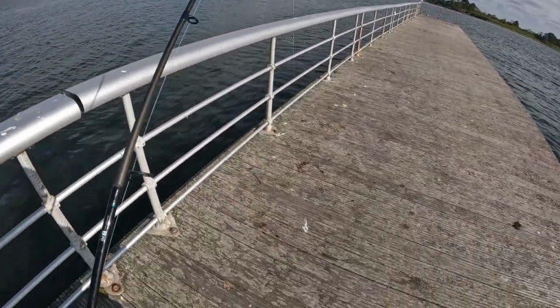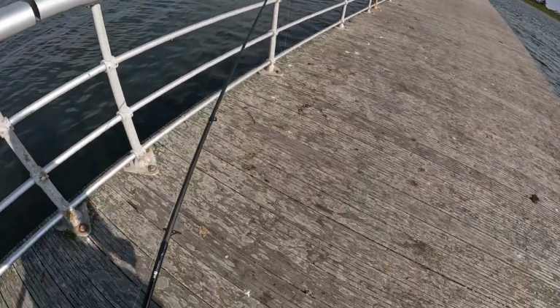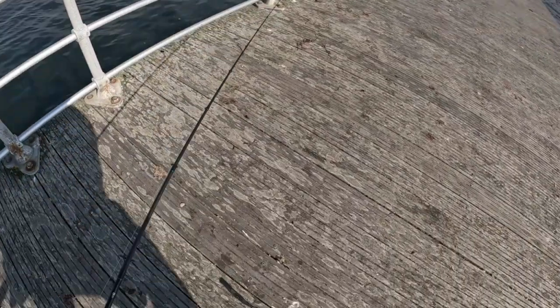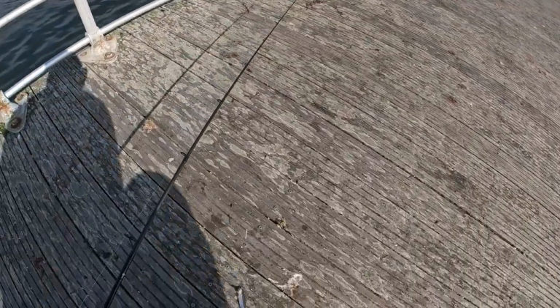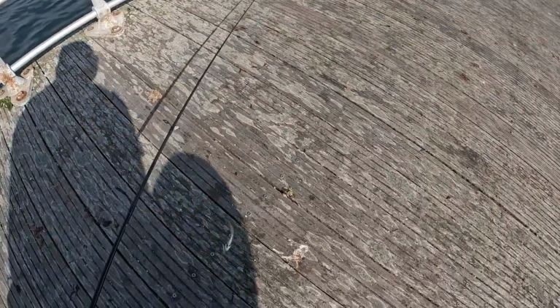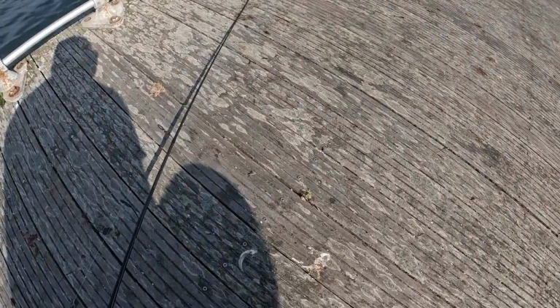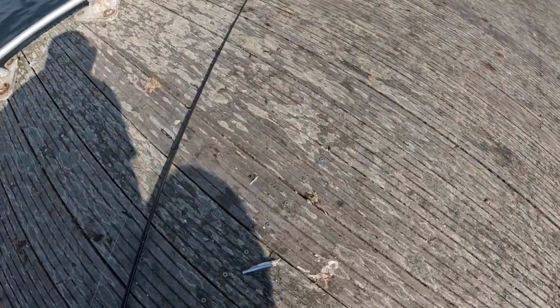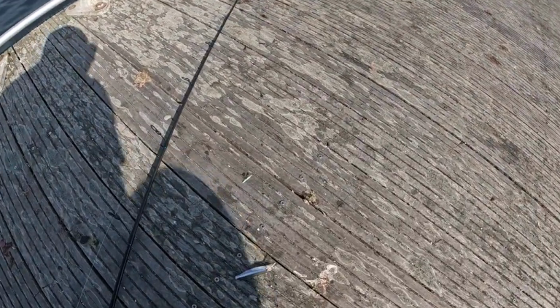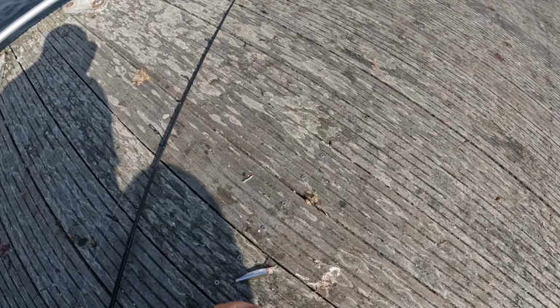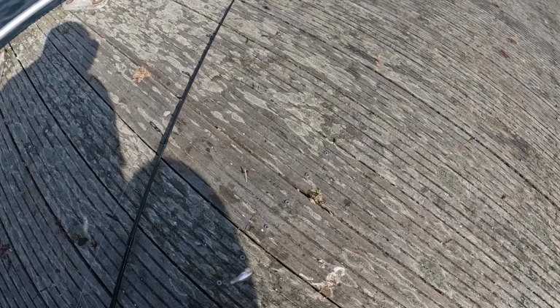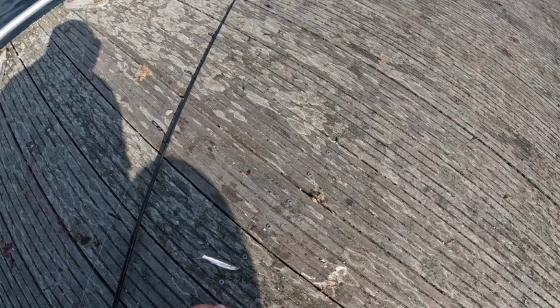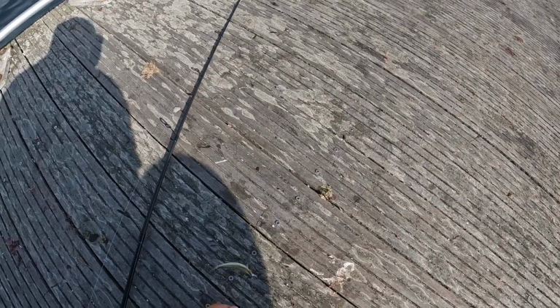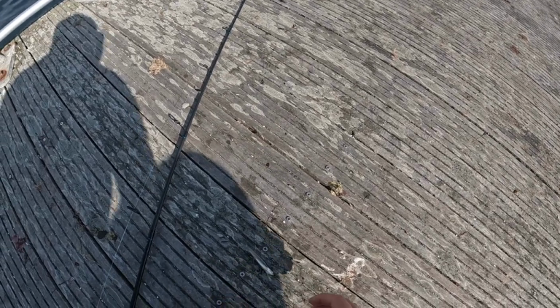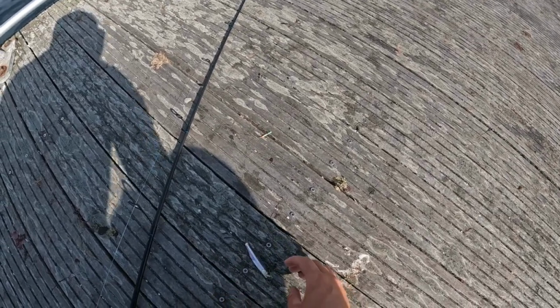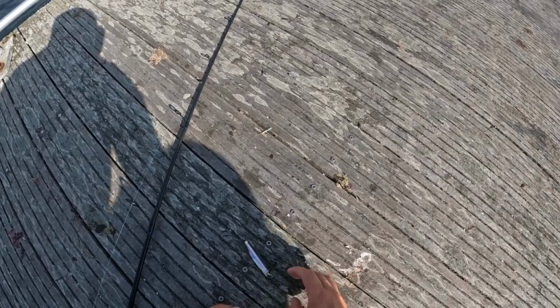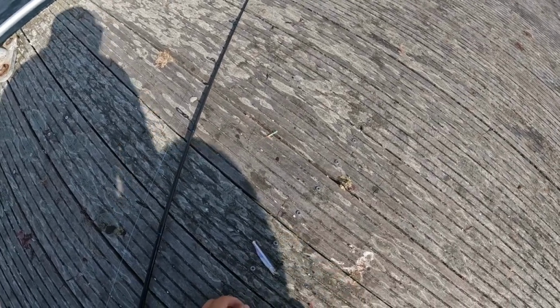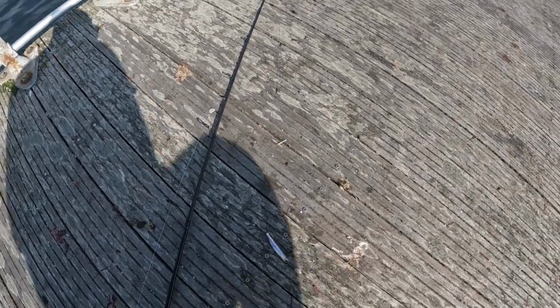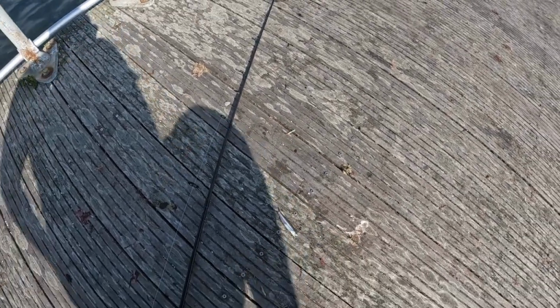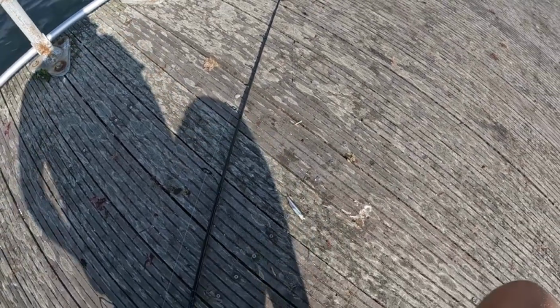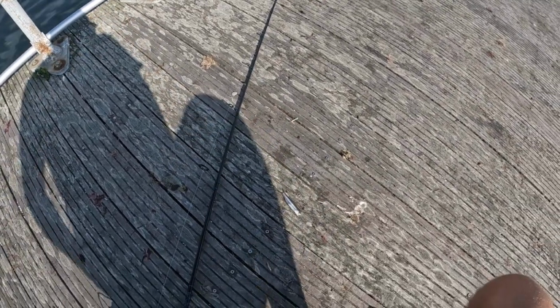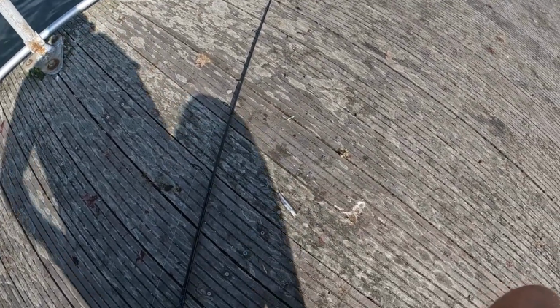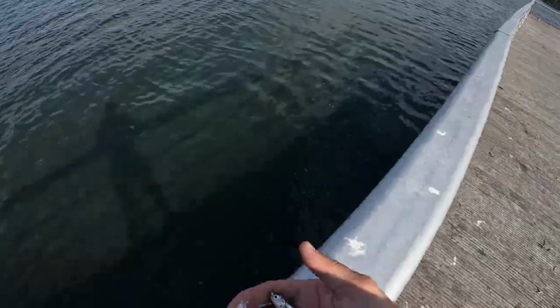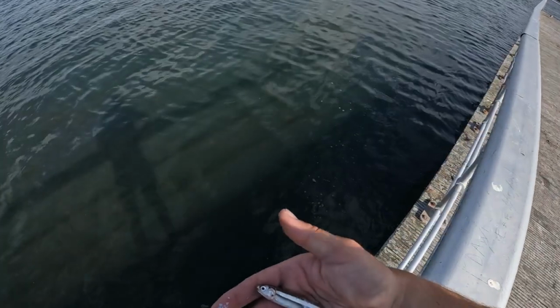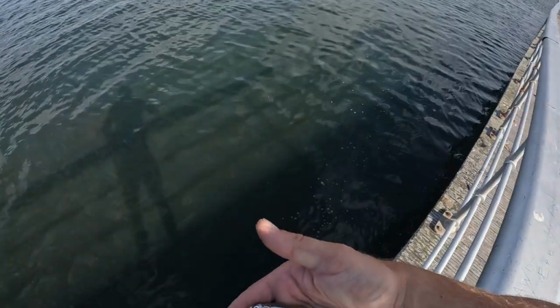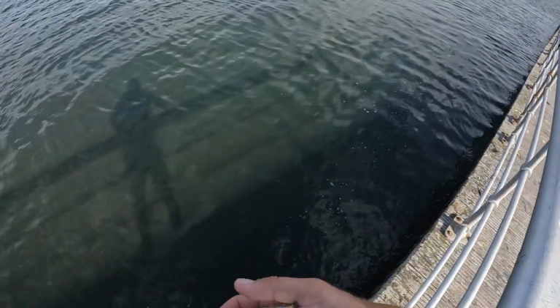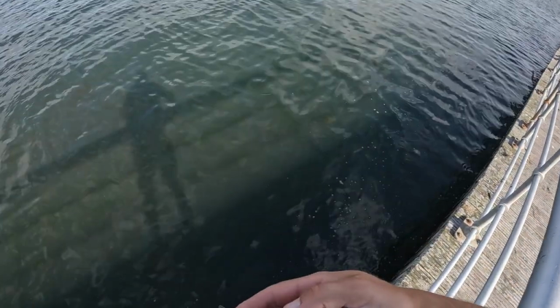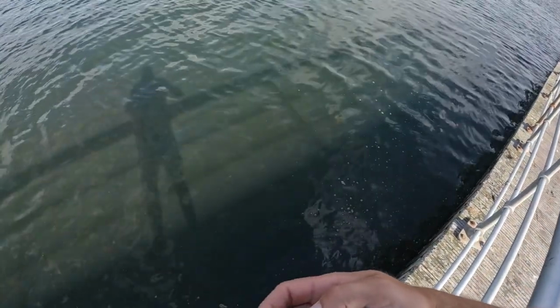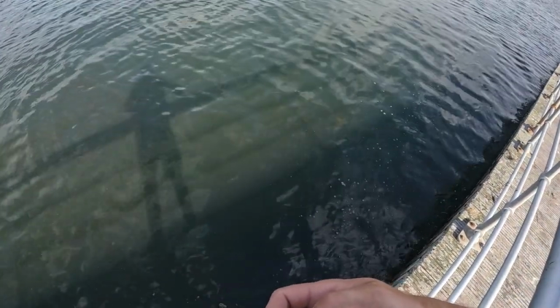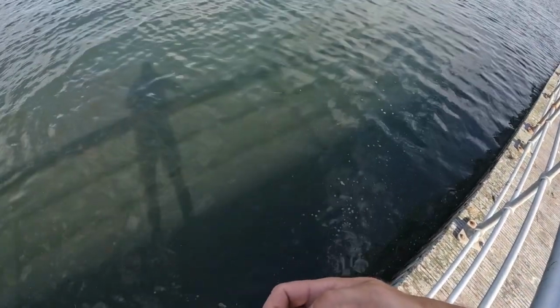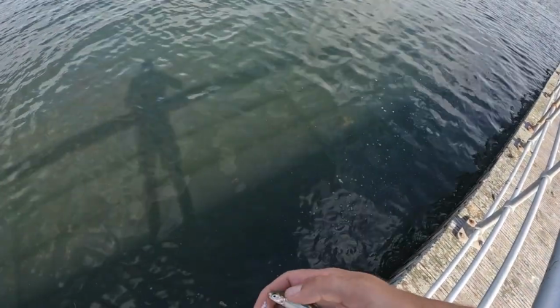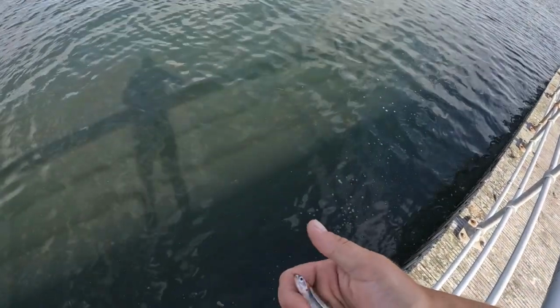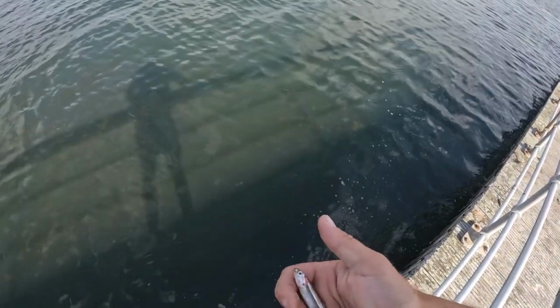Let's see, what is this? Oh wow, I don't know what this is. Not totally sure what this baitfish is. It's got a weird mouth.